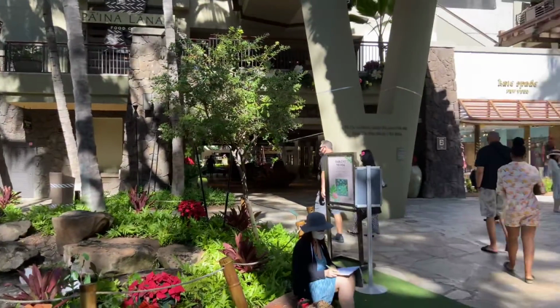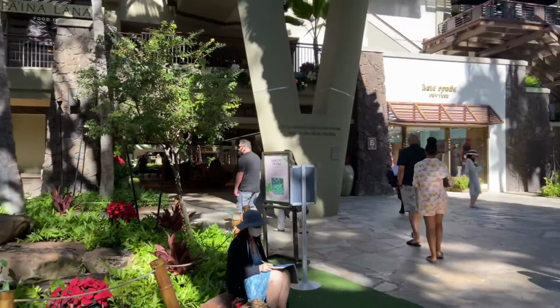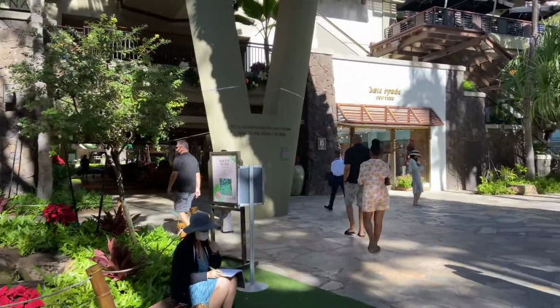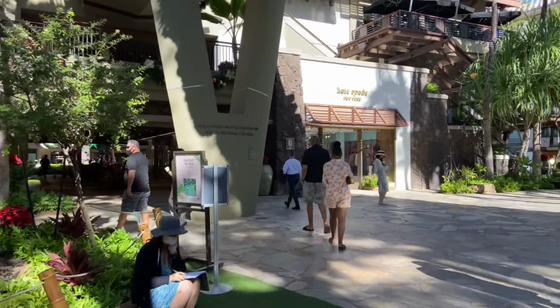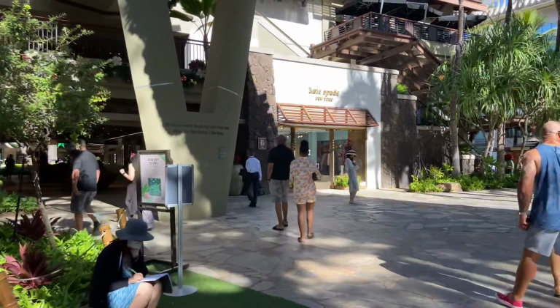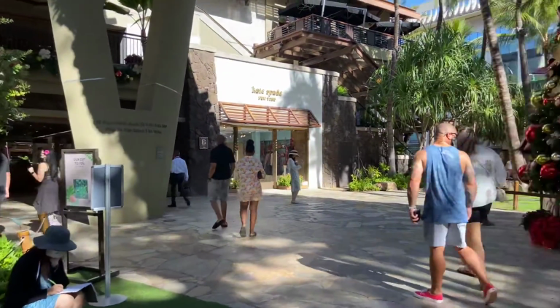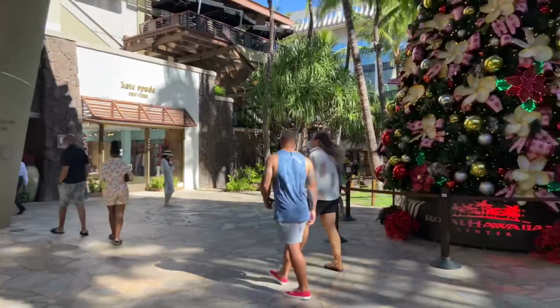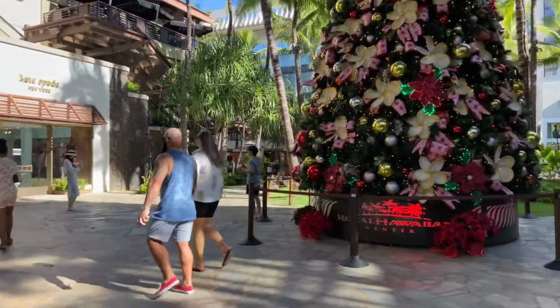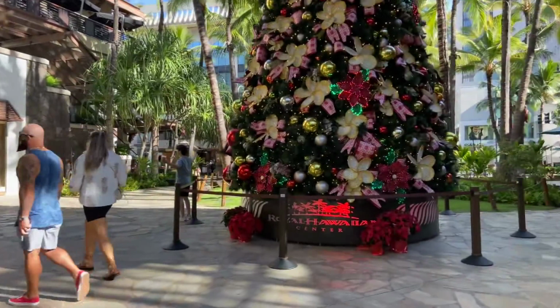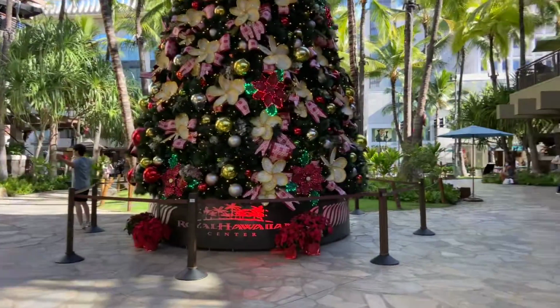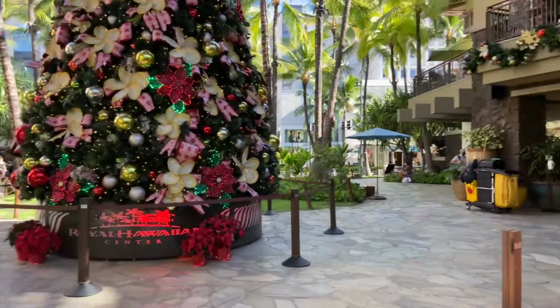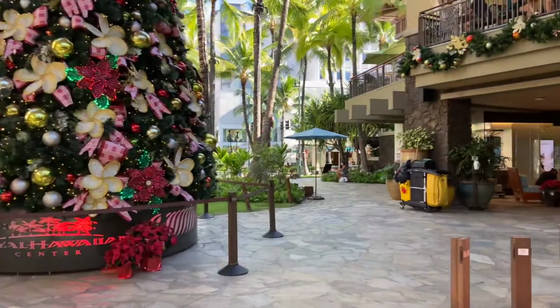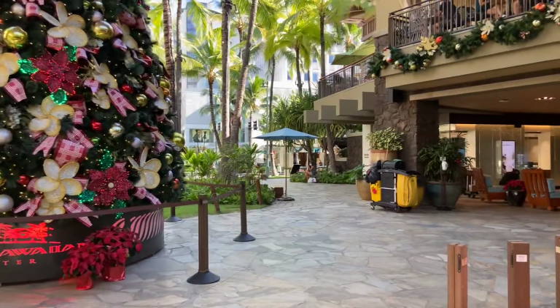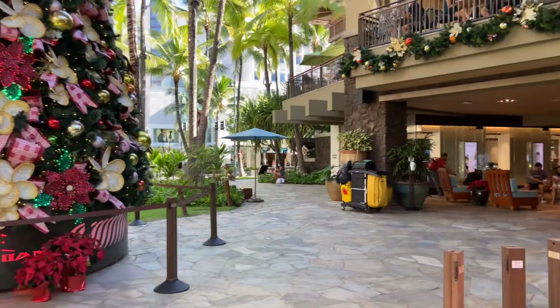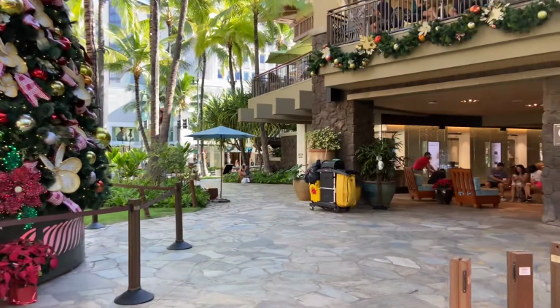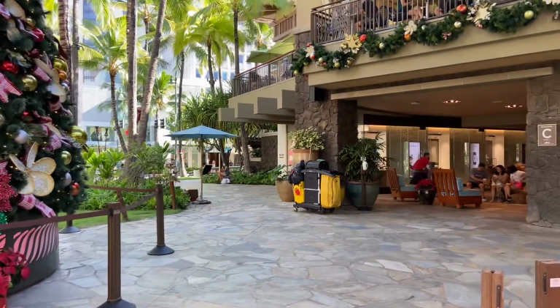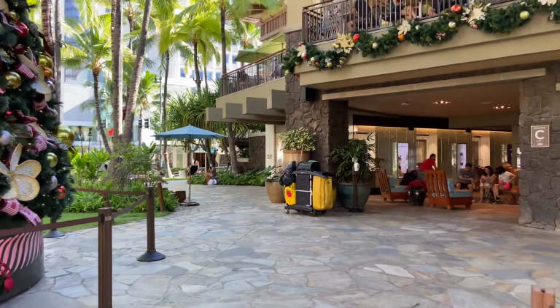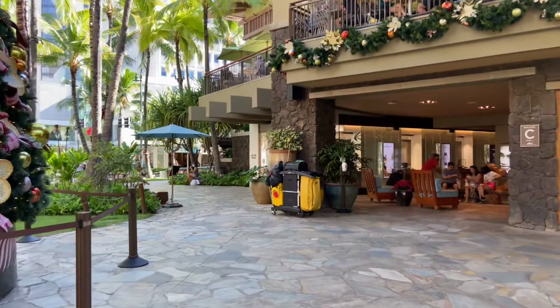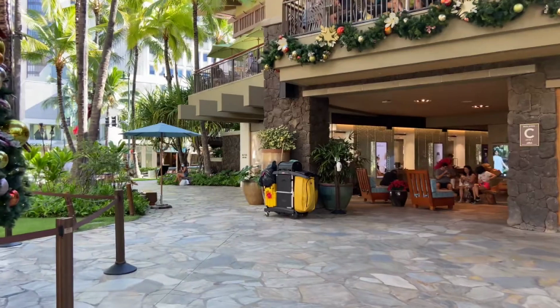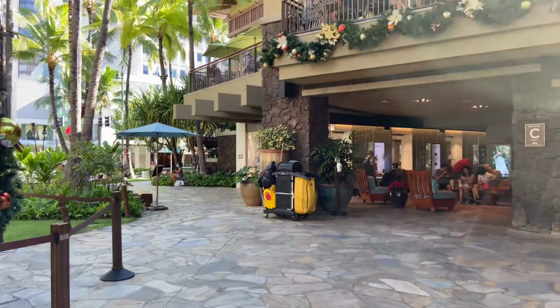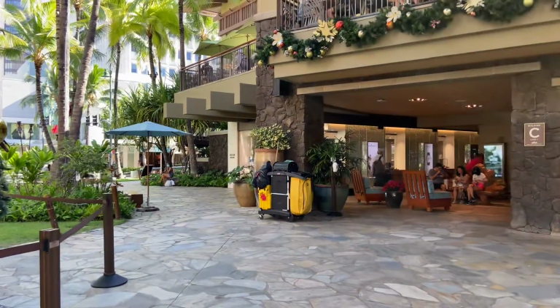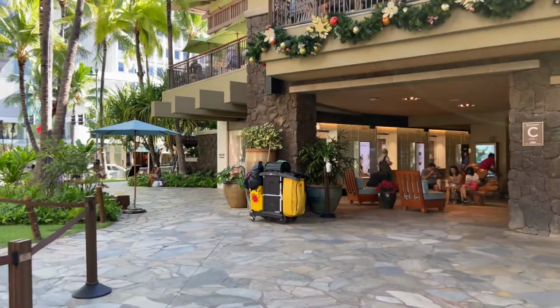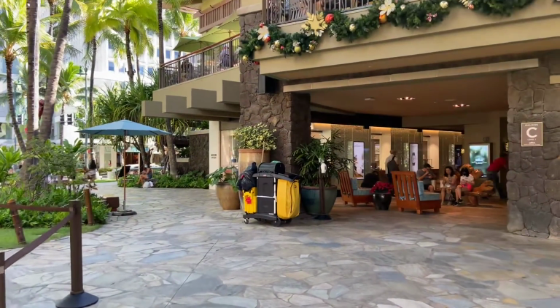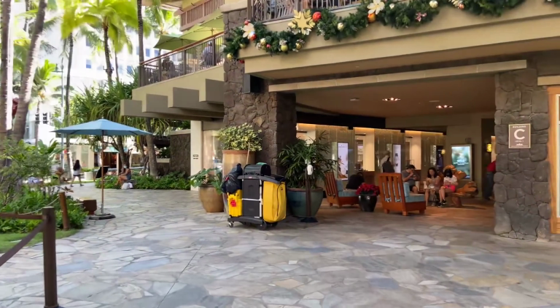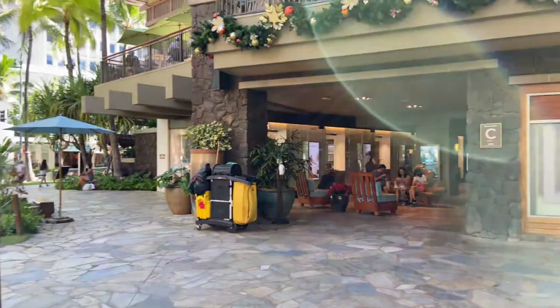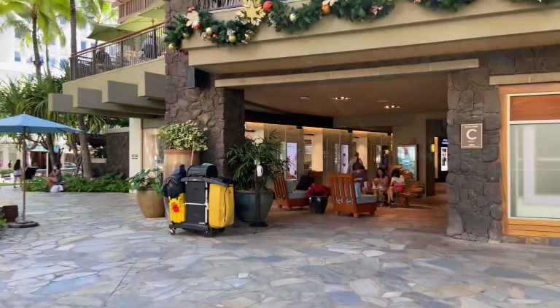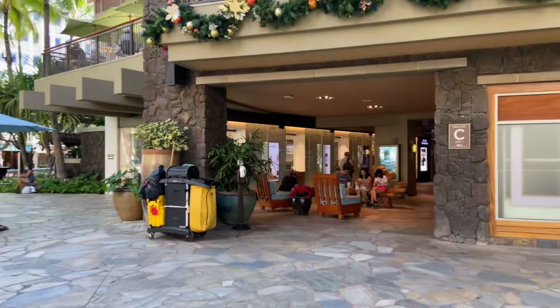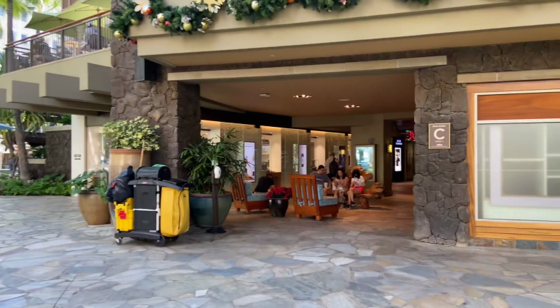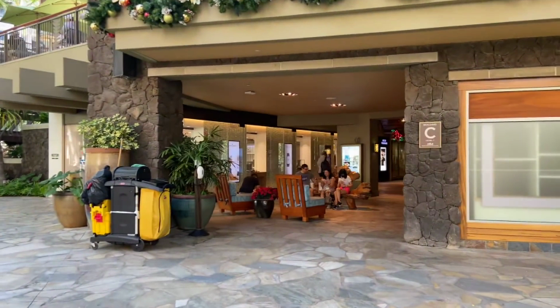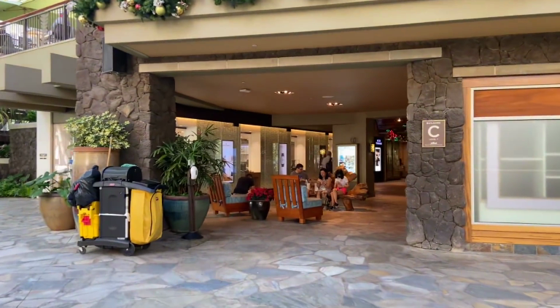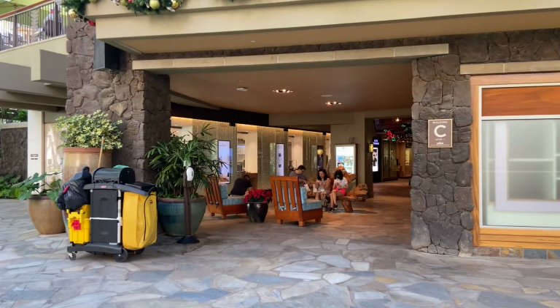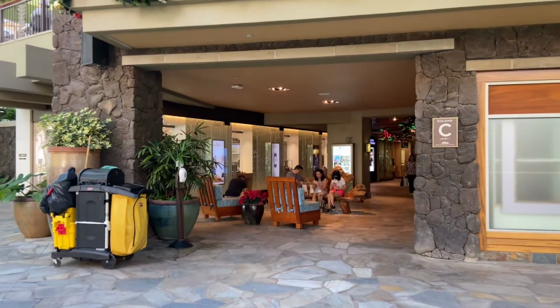This is the main menu of the restaurant. I'm going to find a small menu of the restaurant.